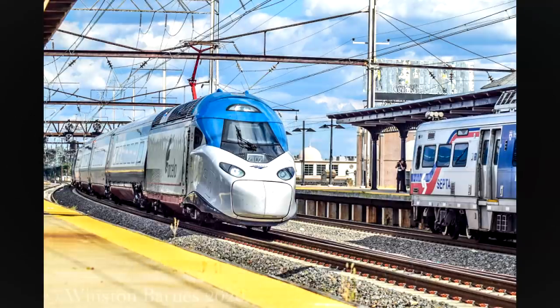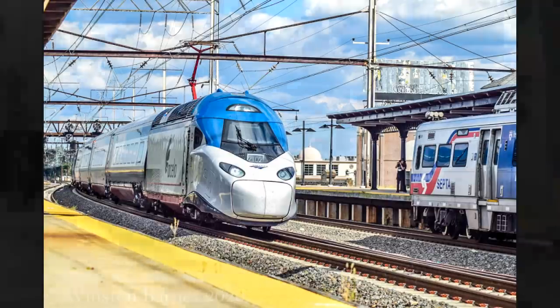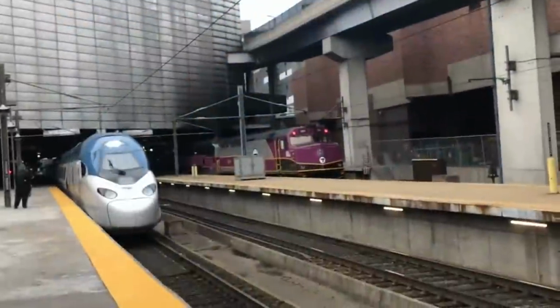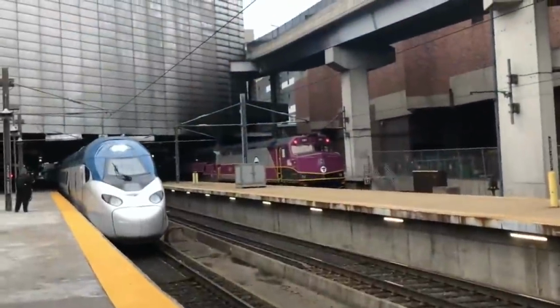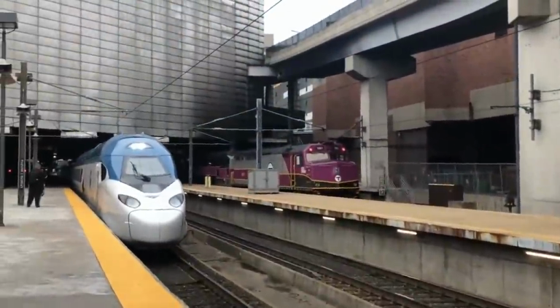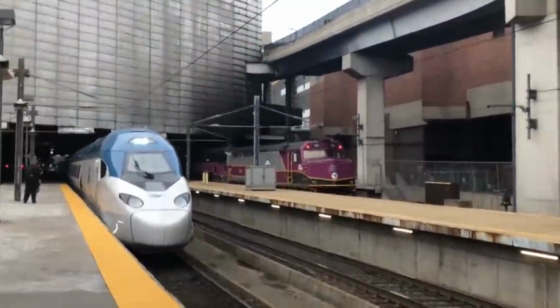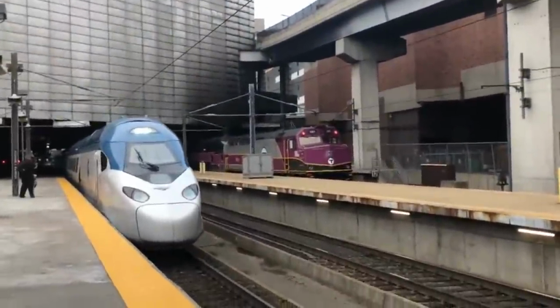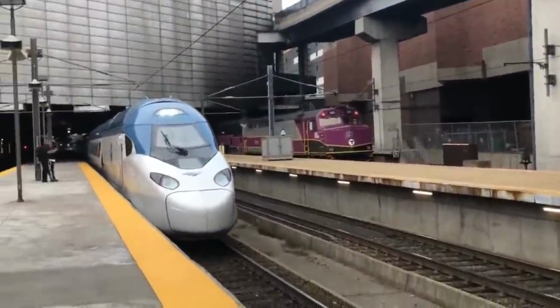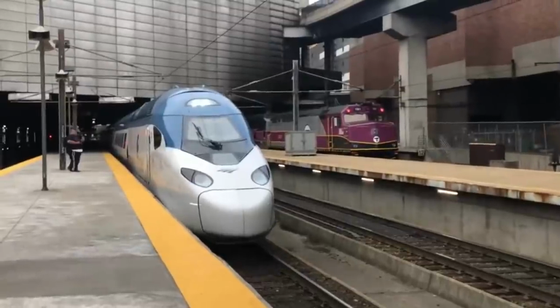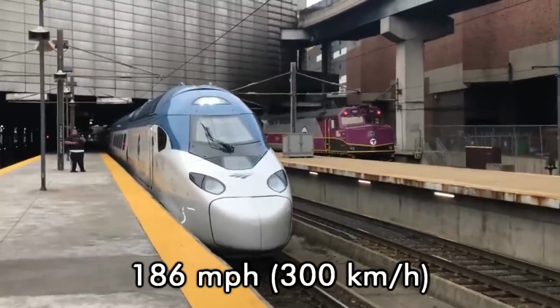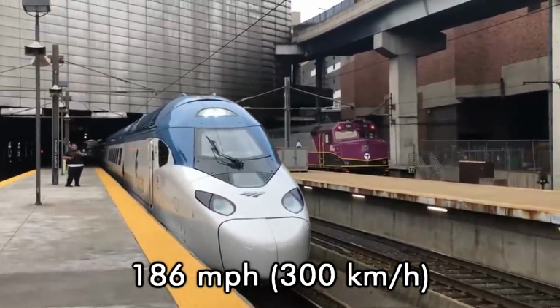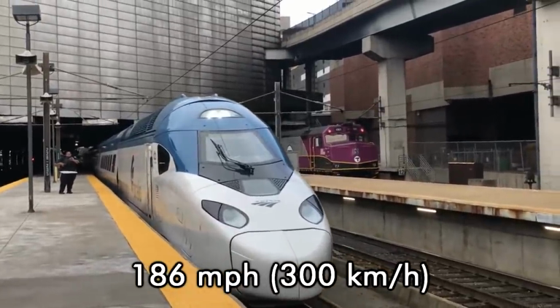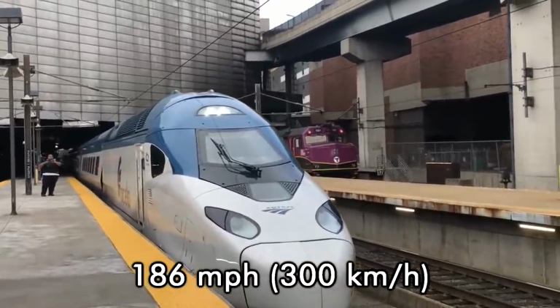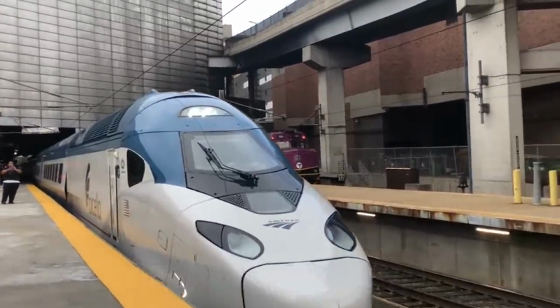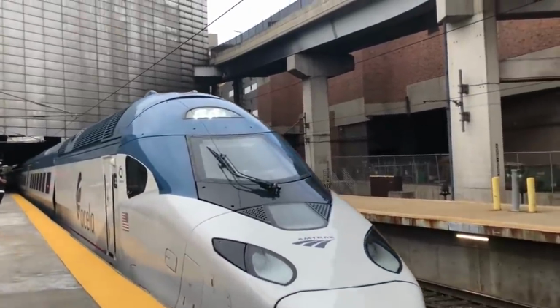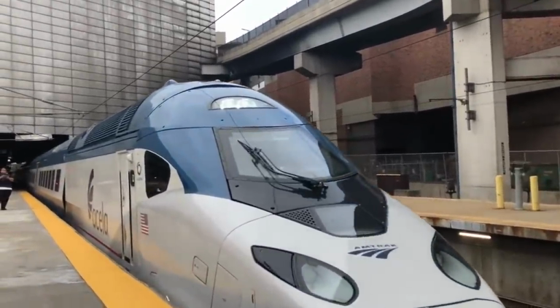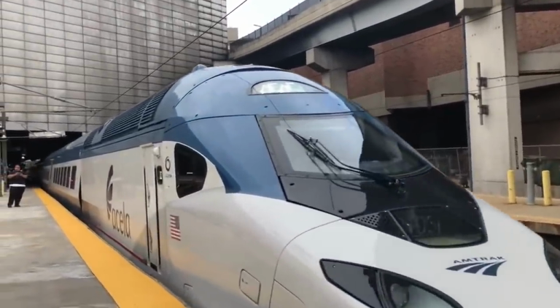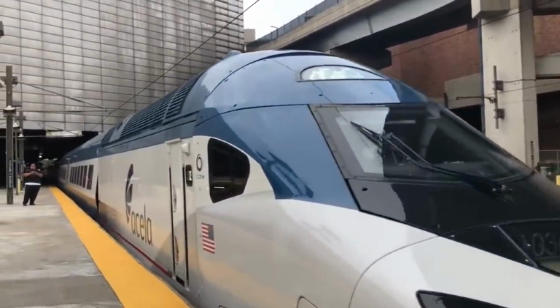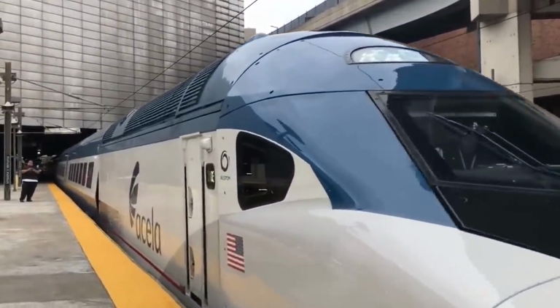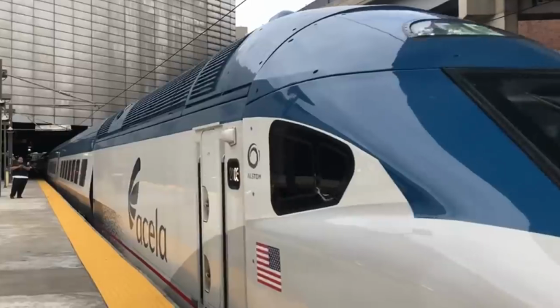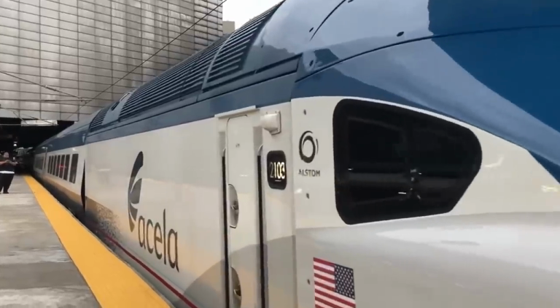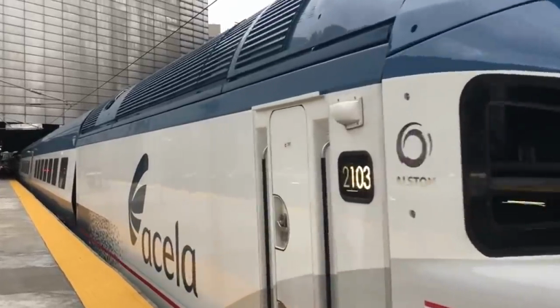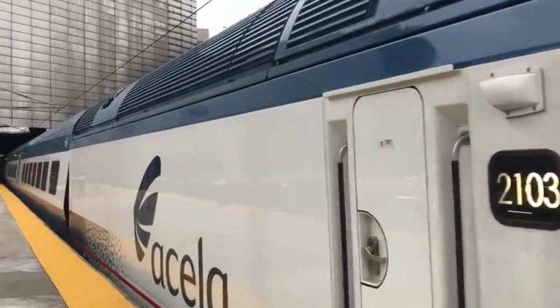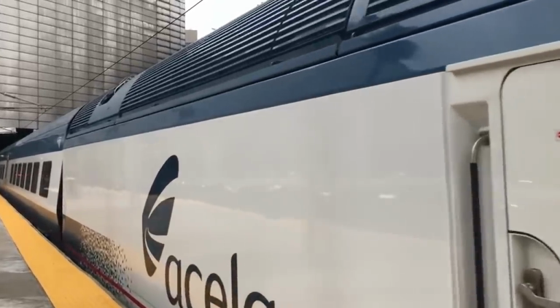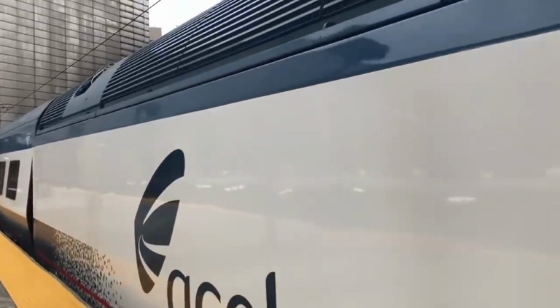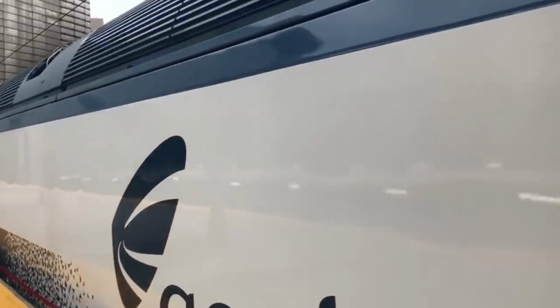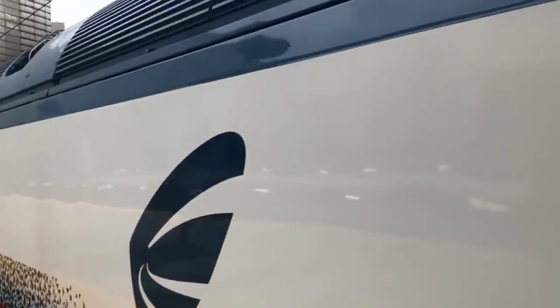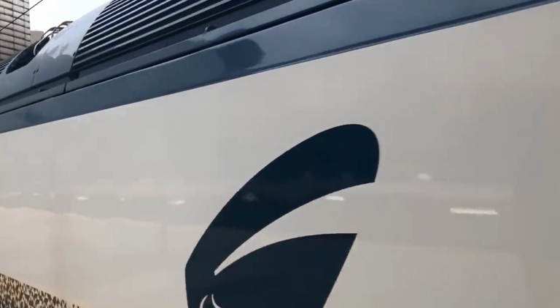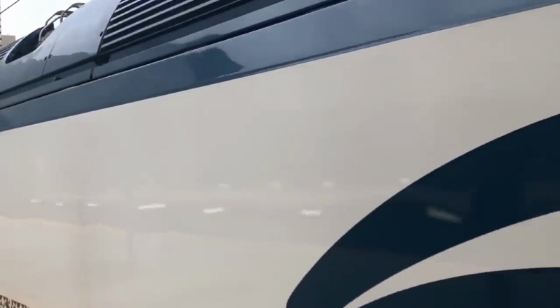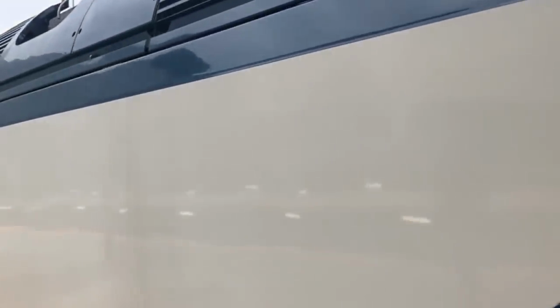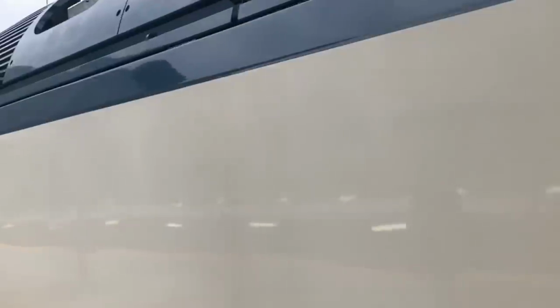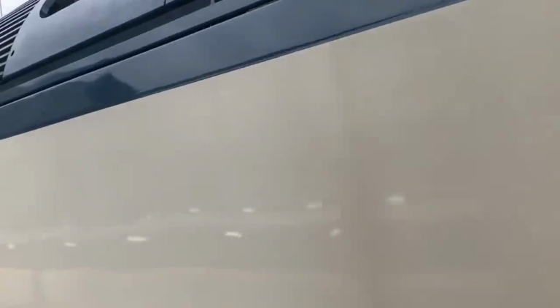If proposed infrastructure upgrades are completed, the new sets would be able to reach speeds of 186 mph. The Avelia Liberty is set to enter revenue service between 2021 and 2022. Test runs of the trains are still being conducted as of the making of this video.